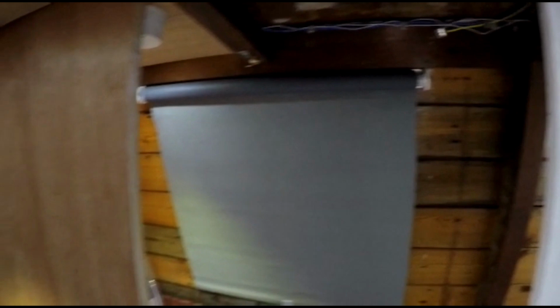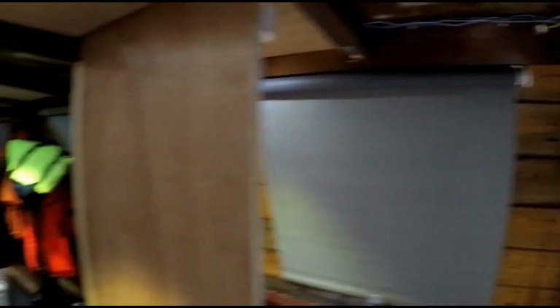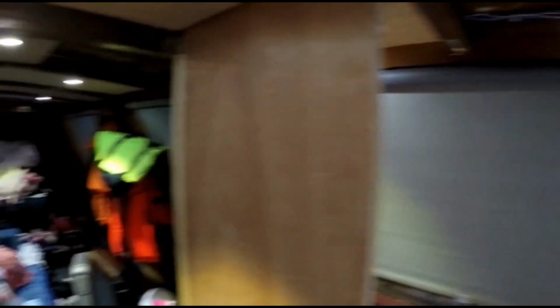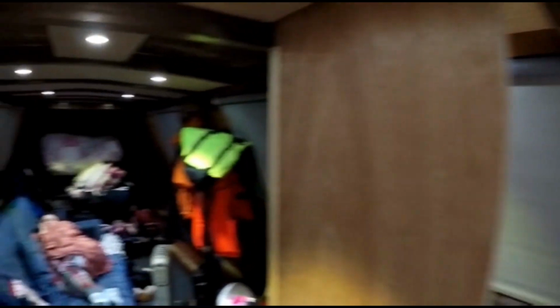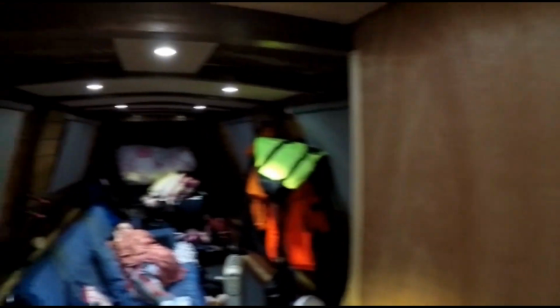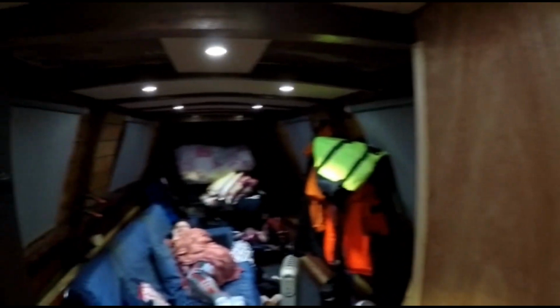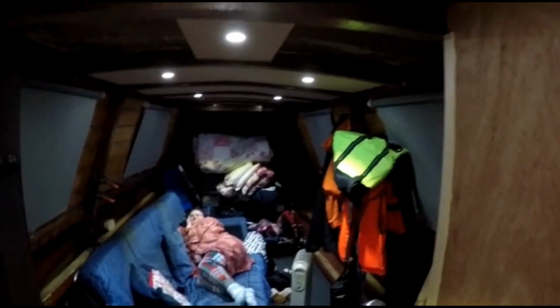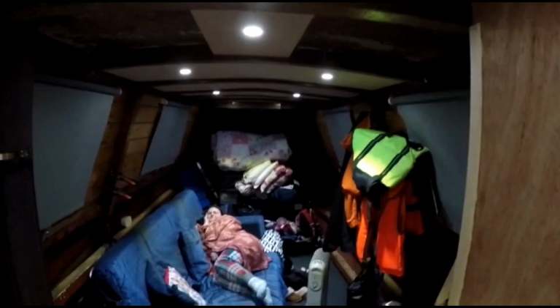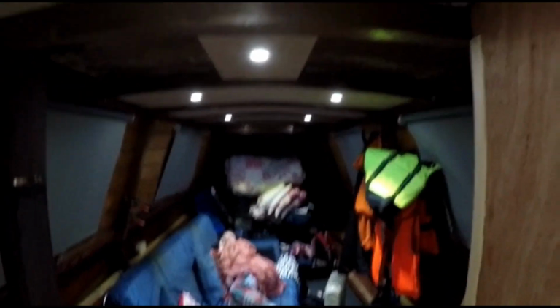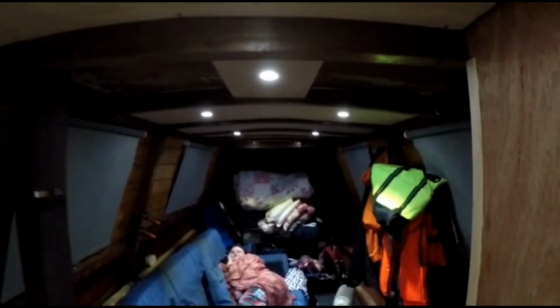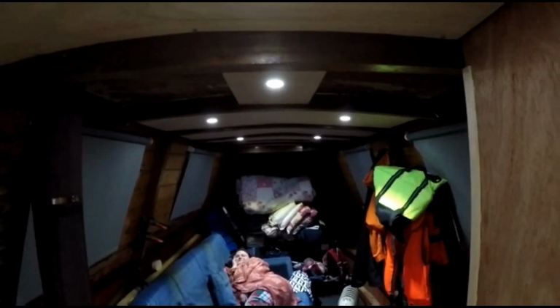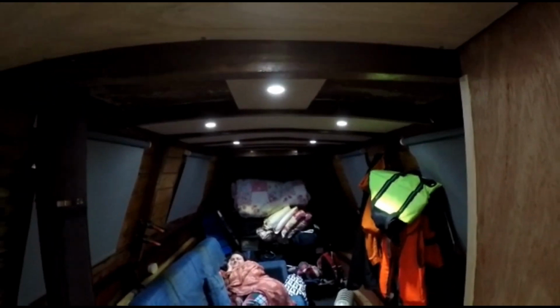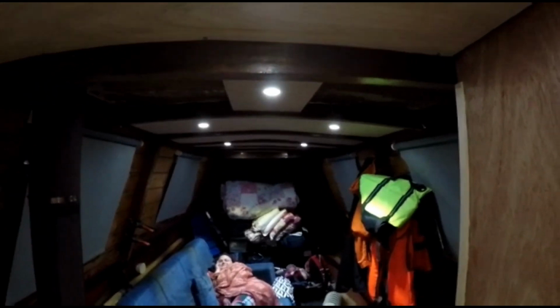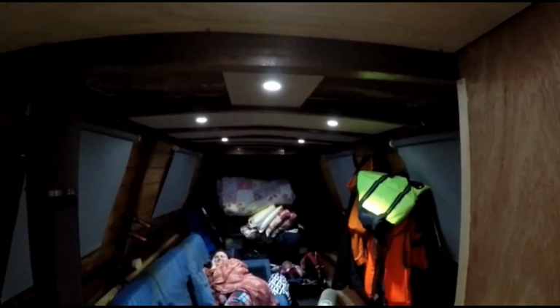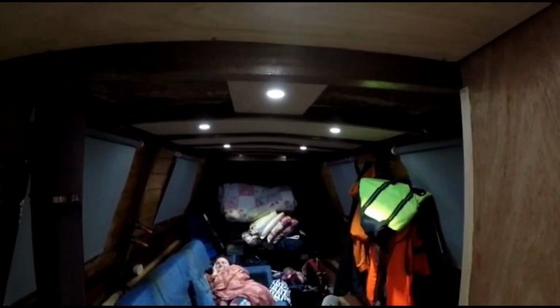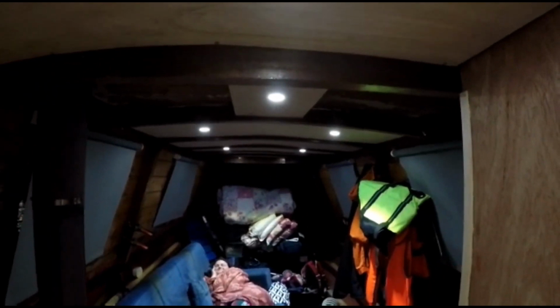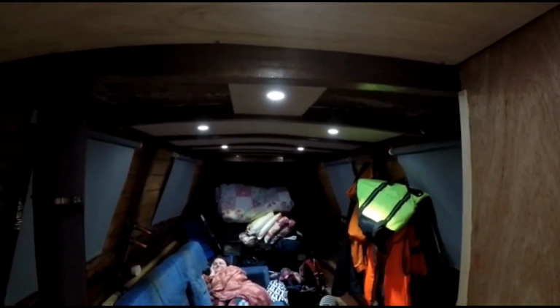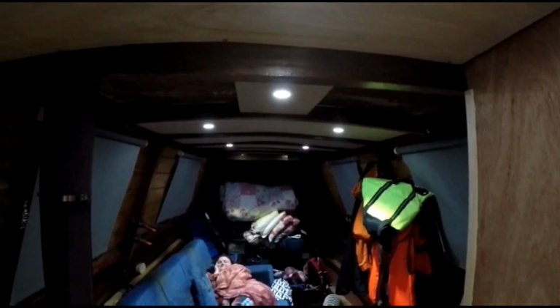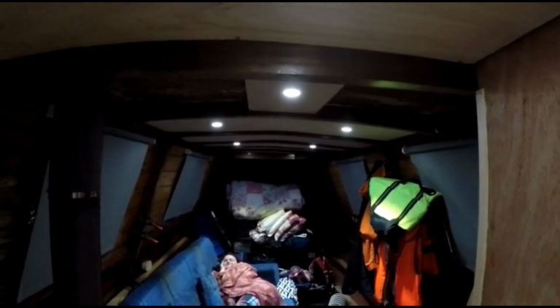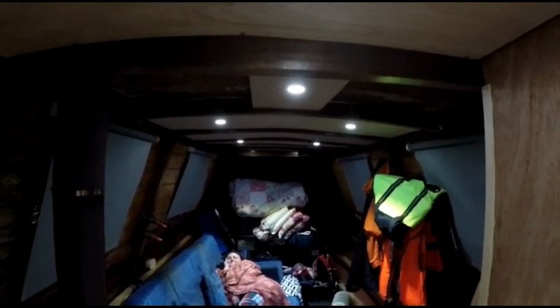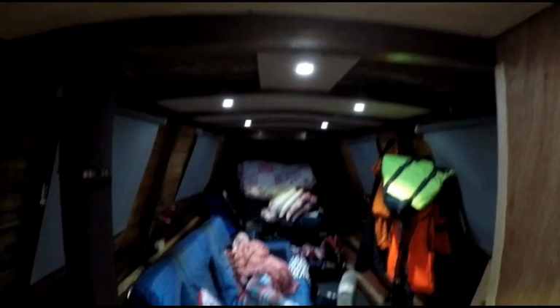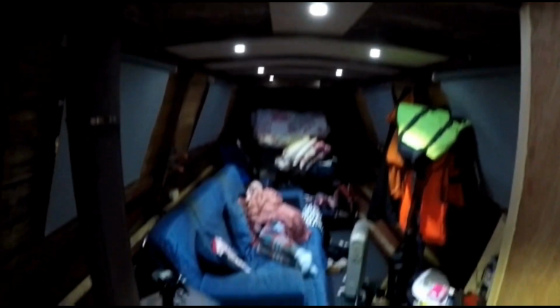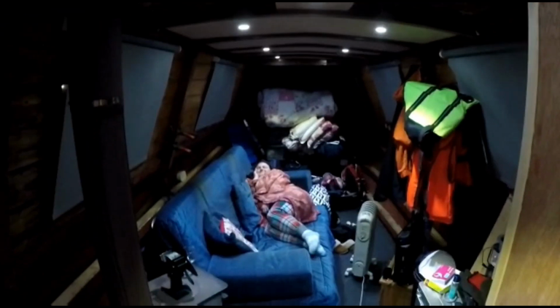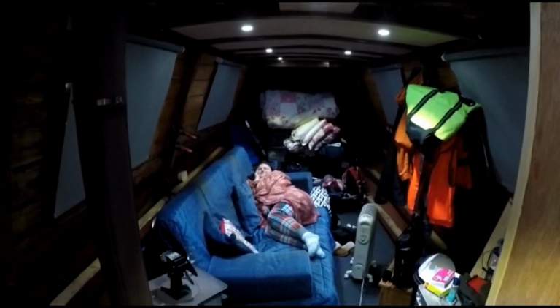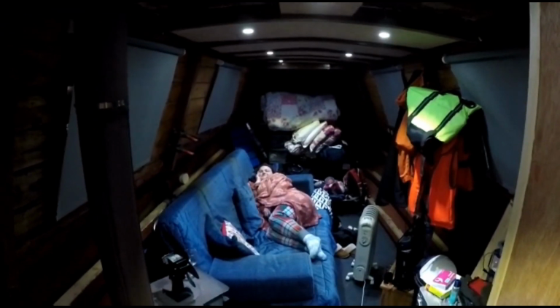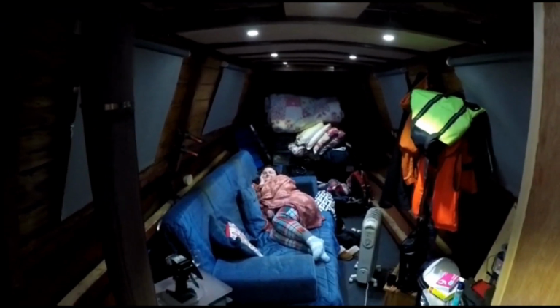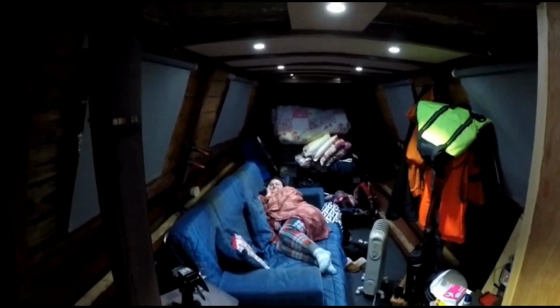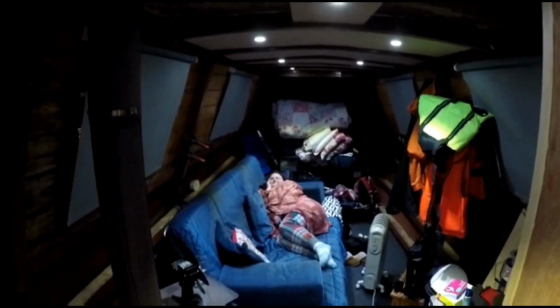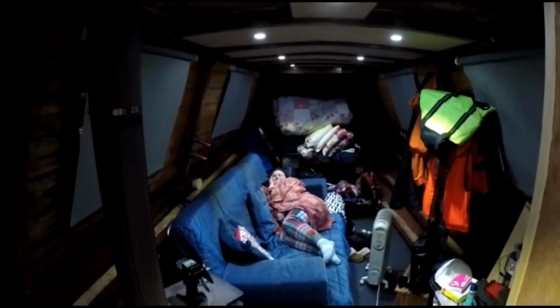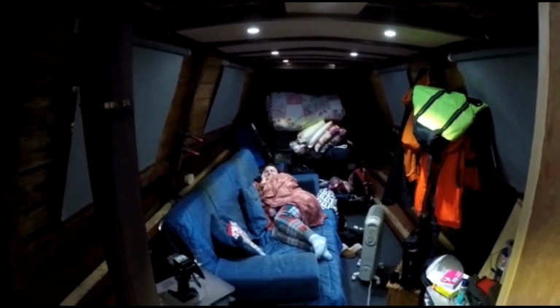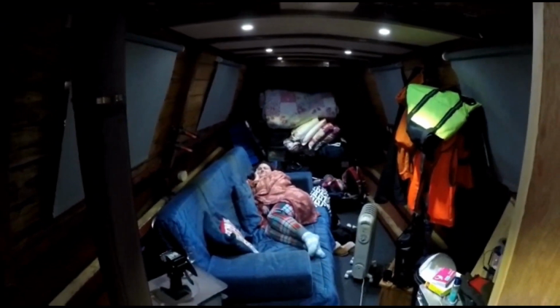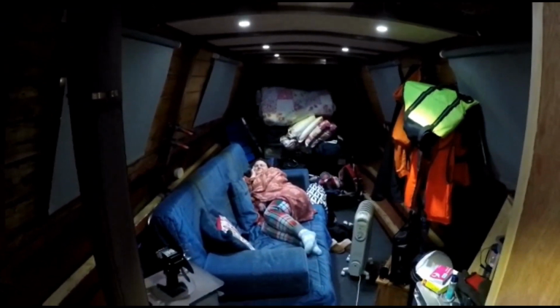Overall, really happy with the lights — now we can see at night time. Can't wait to finish the rest of the boat. And there's the sofa with the Lappie Lauren relaxing.